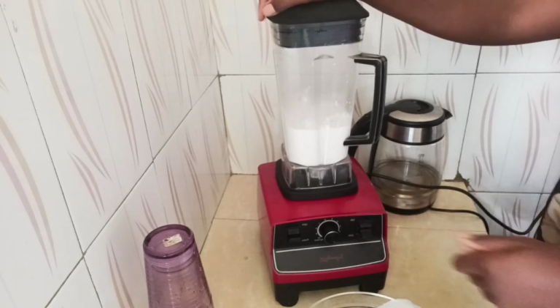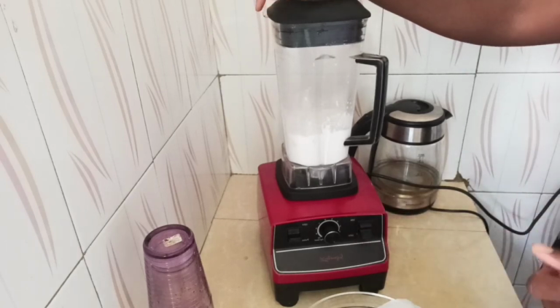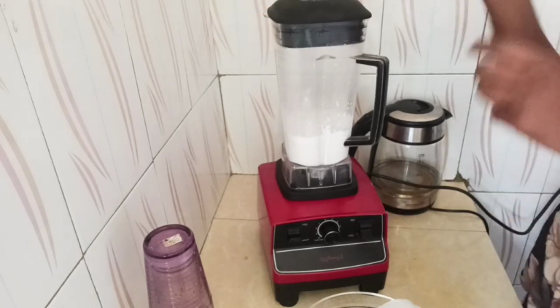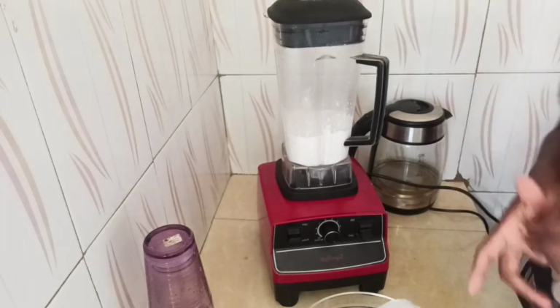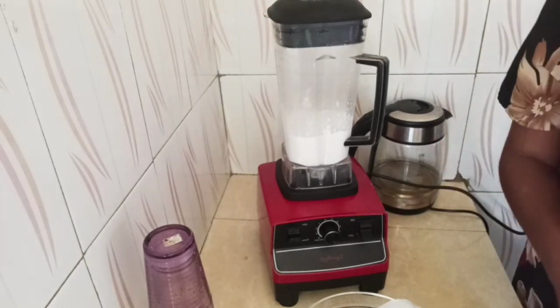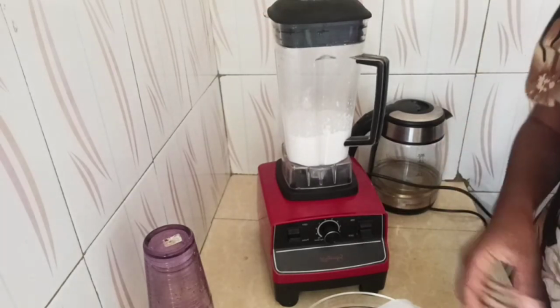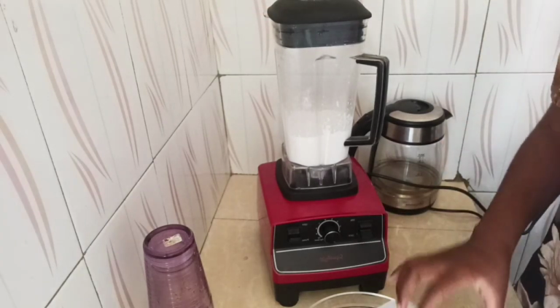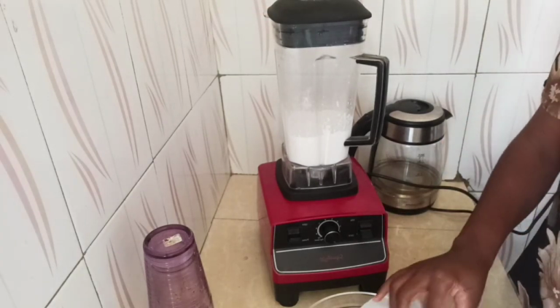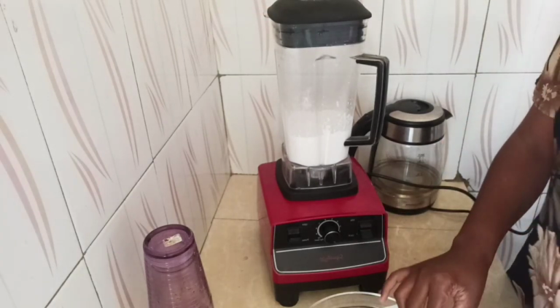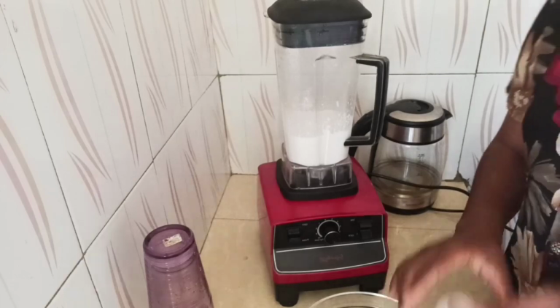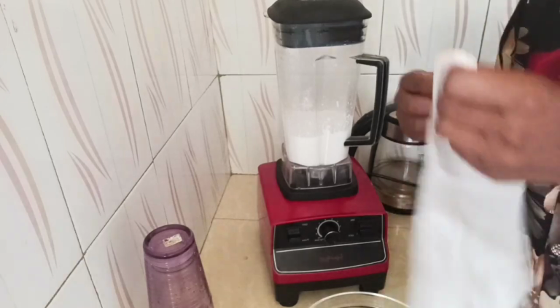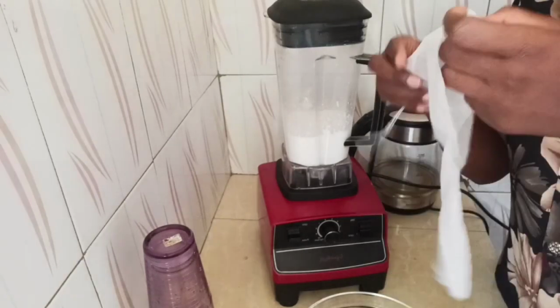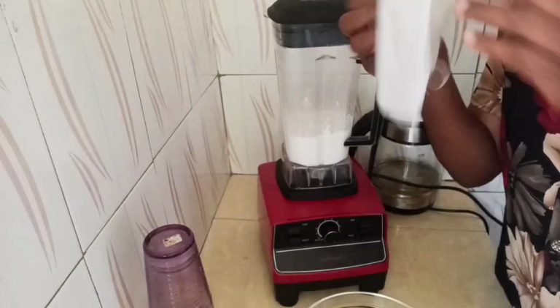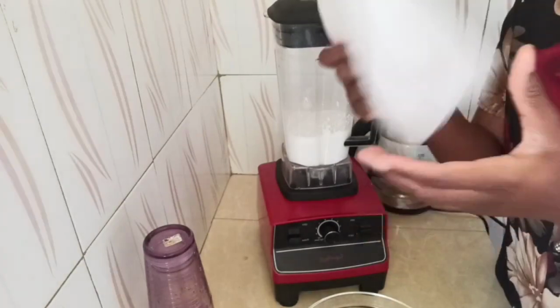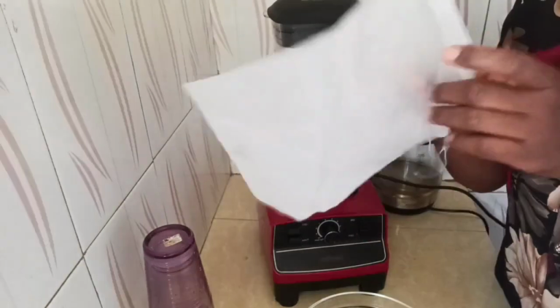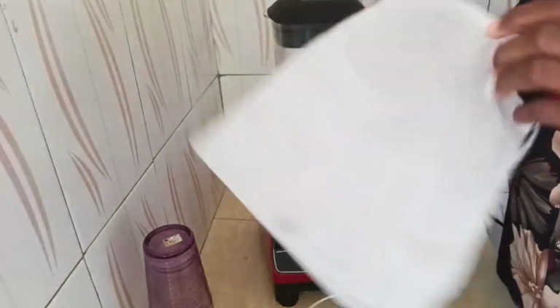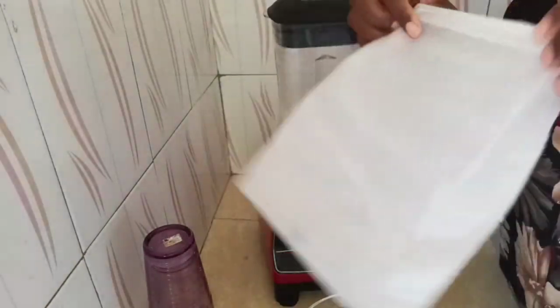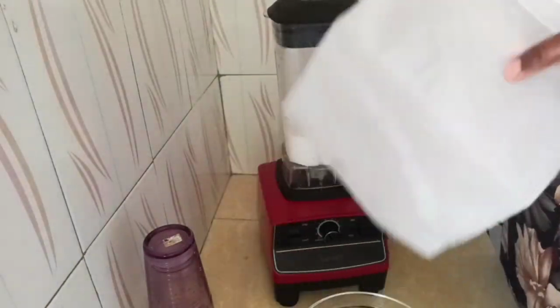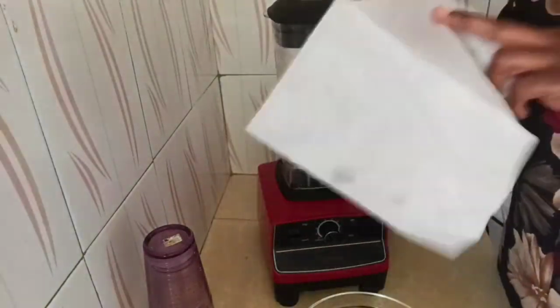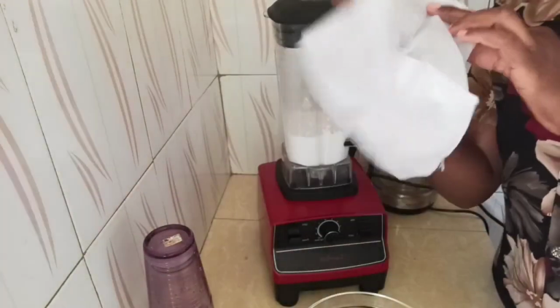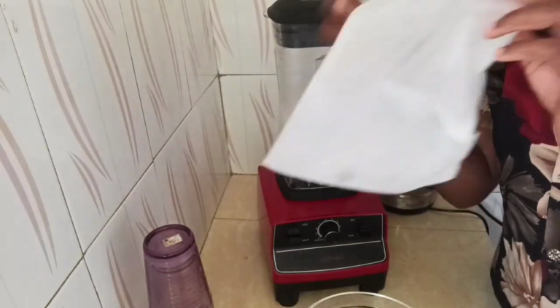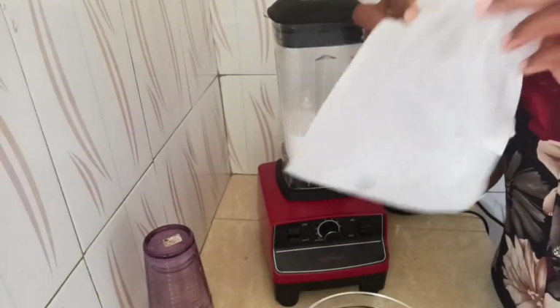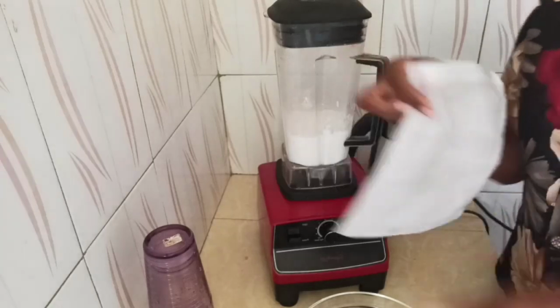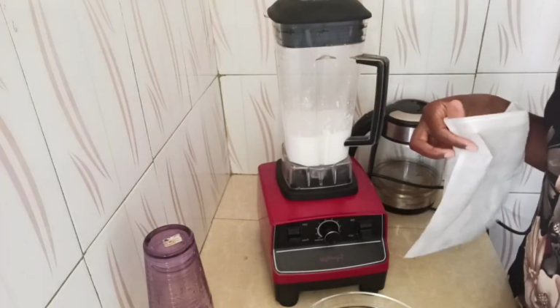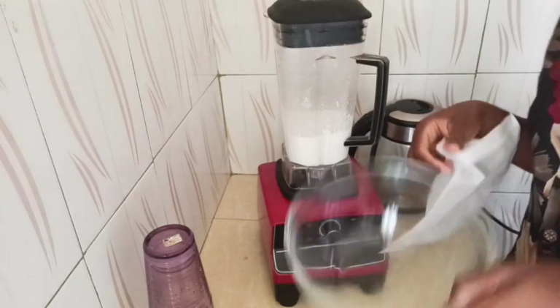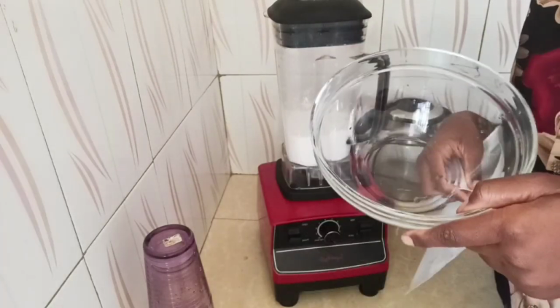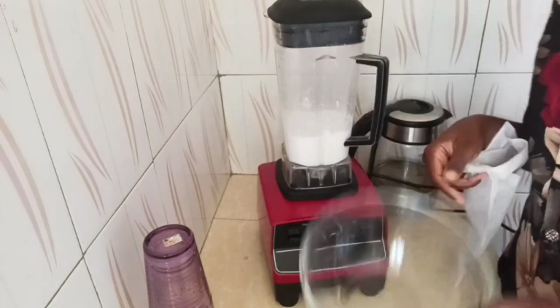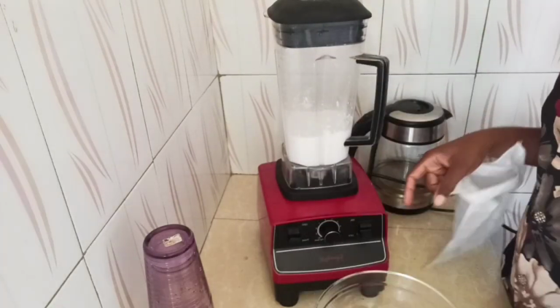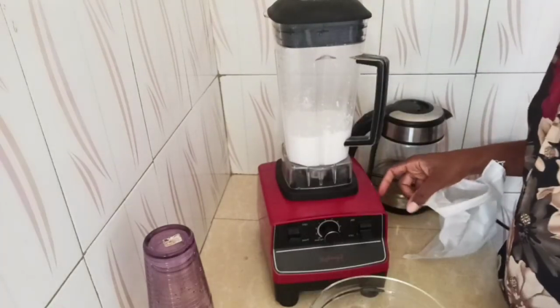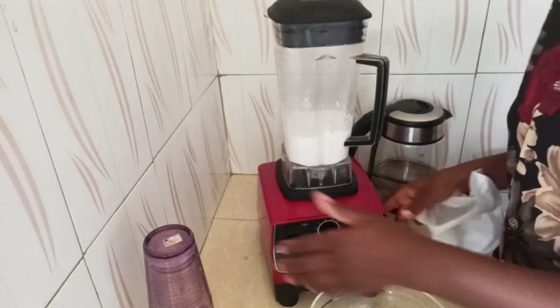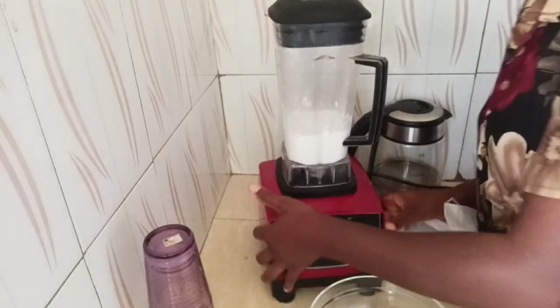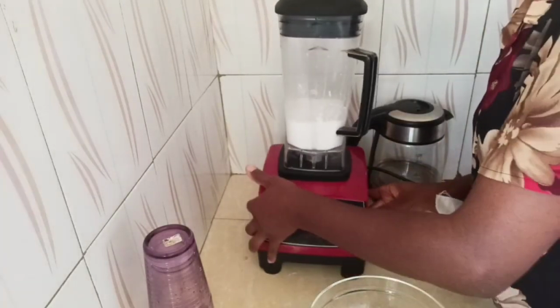After blending, I'm going to use my cheesecloth or my nut bag — this one here. Then using this bowl, we're going to squeeze the milk out.